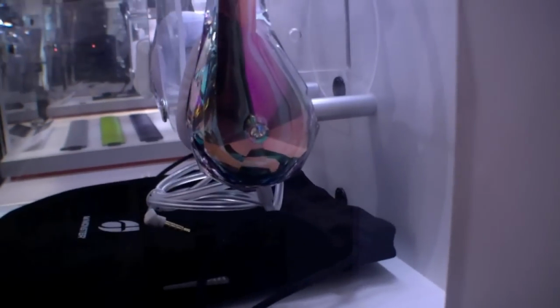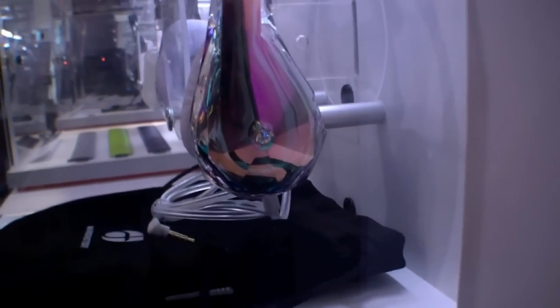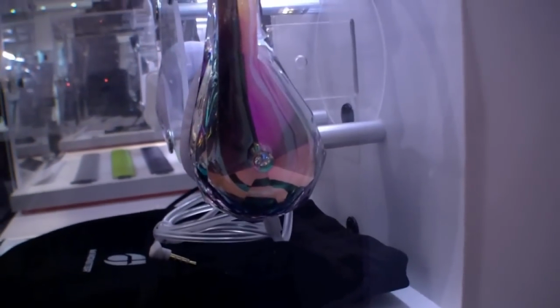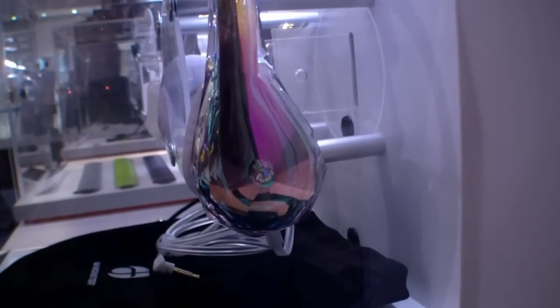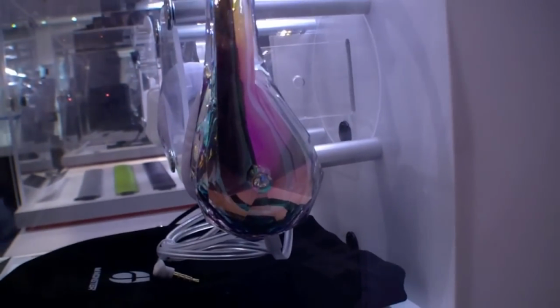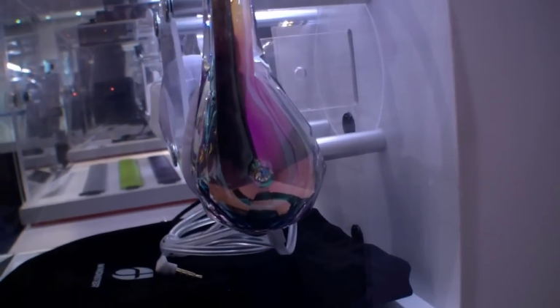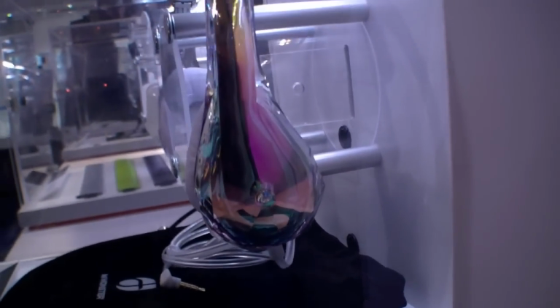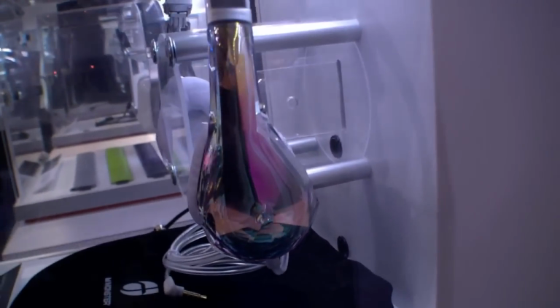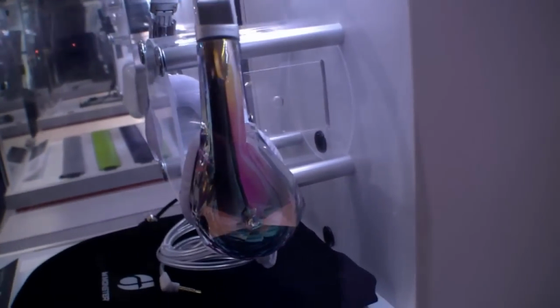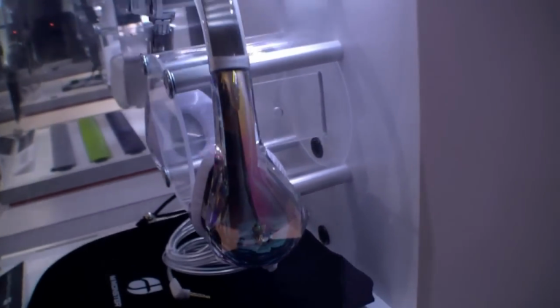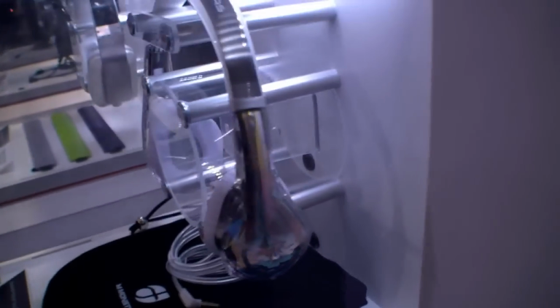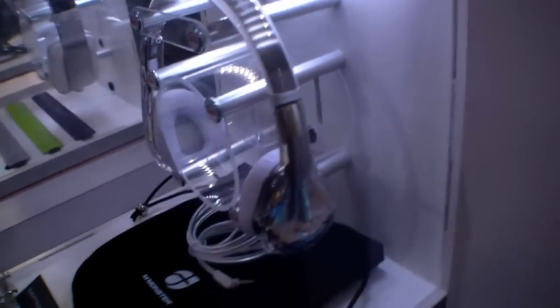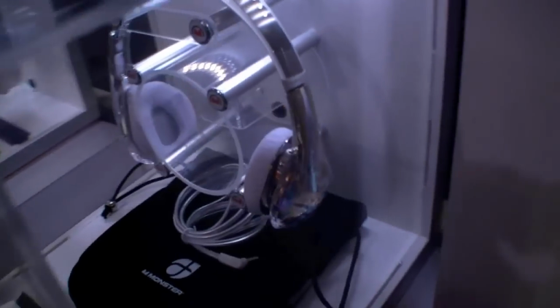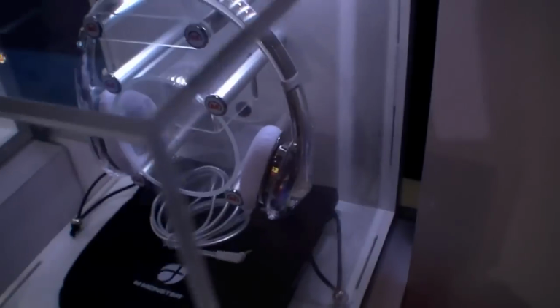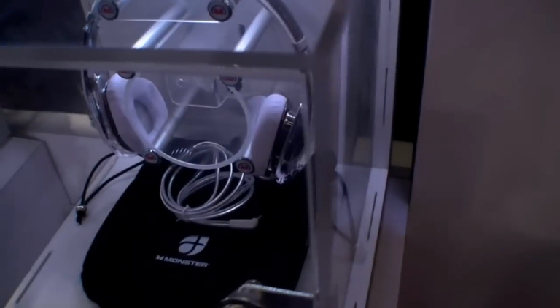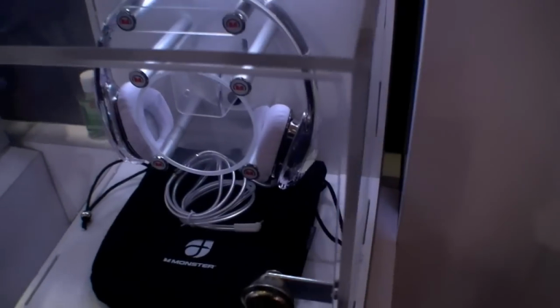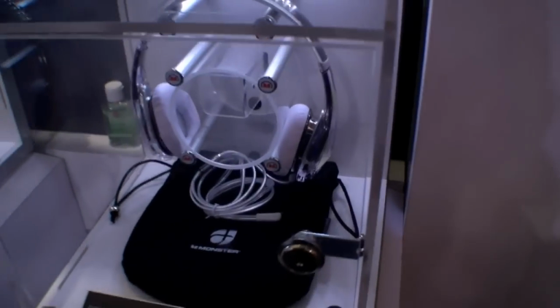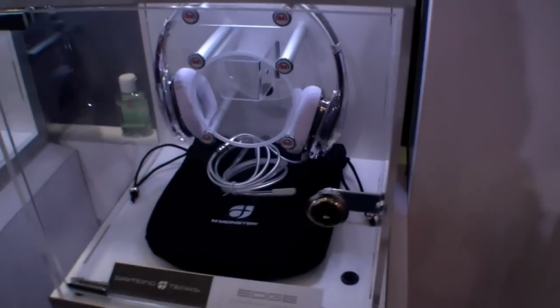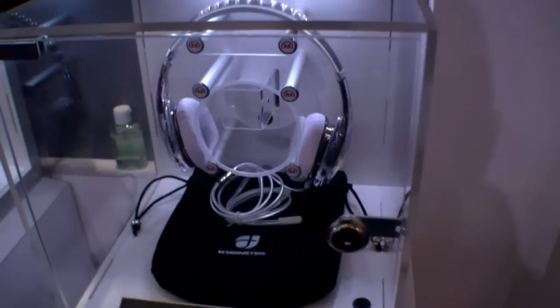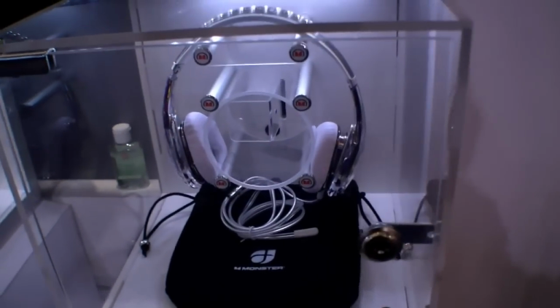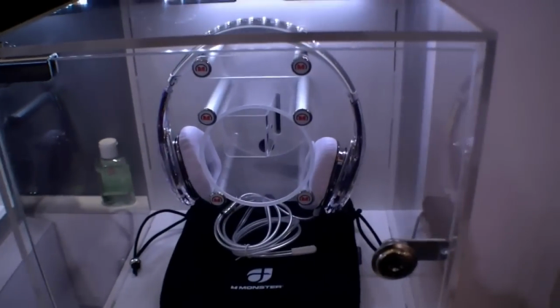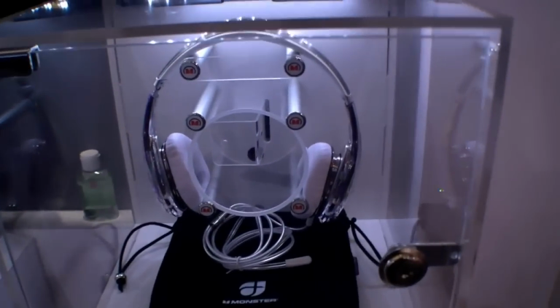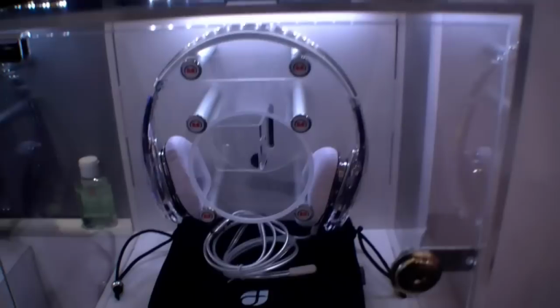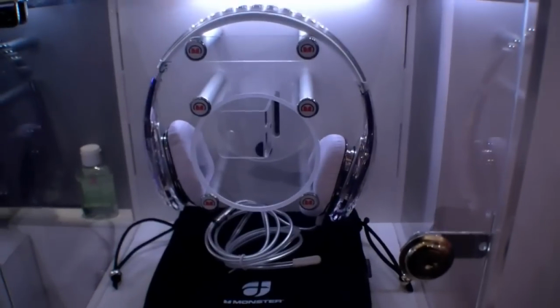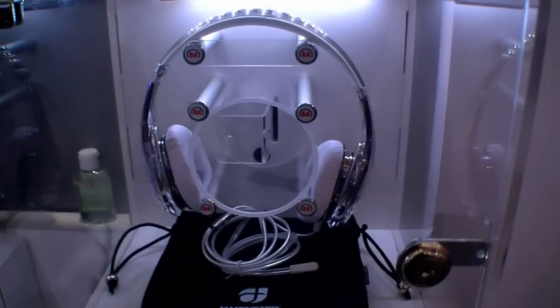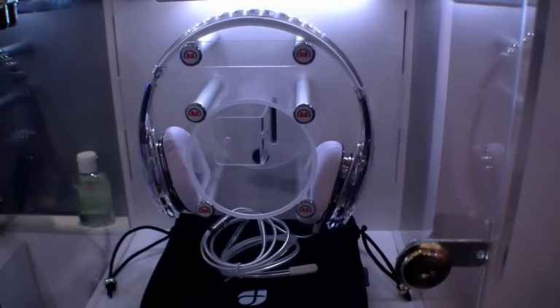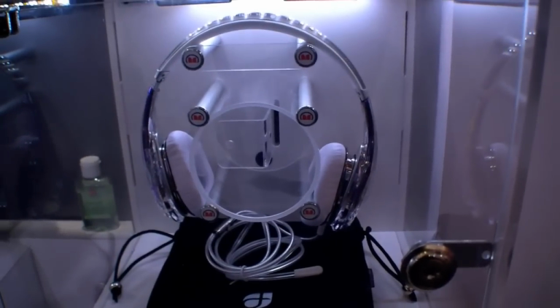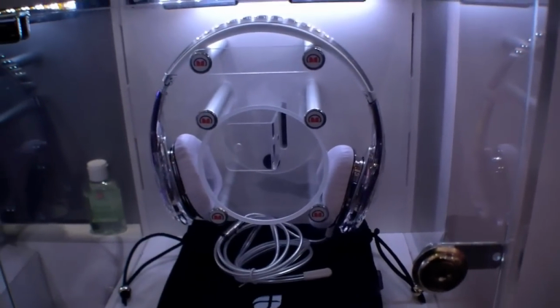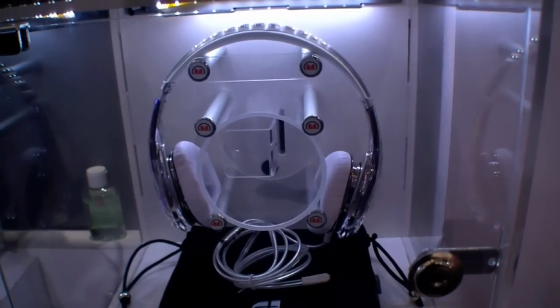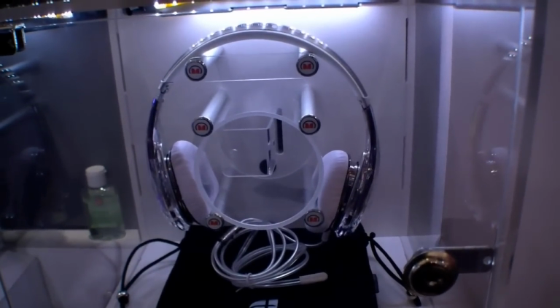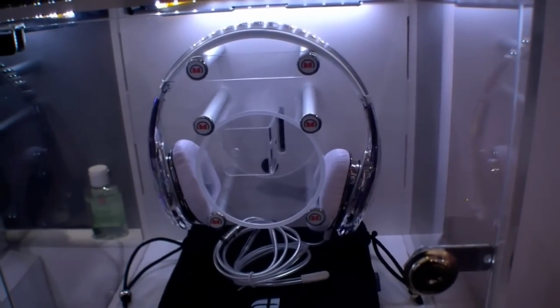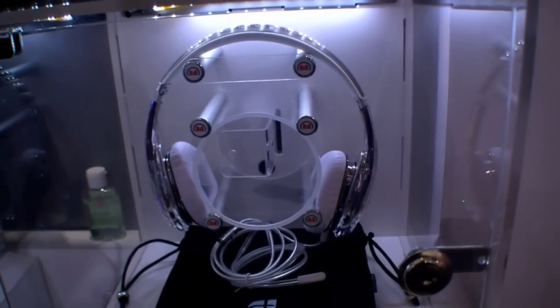As you can see, pretty nice colors over here. The Diamond Tears from Monster here at CES 2012.